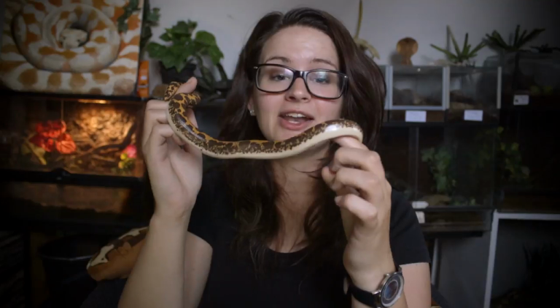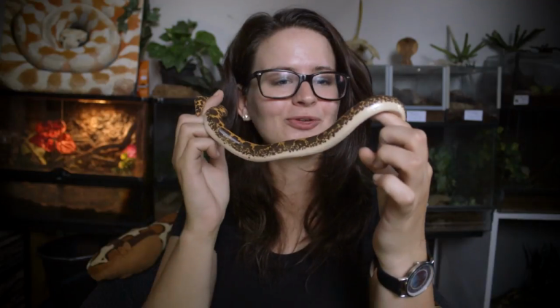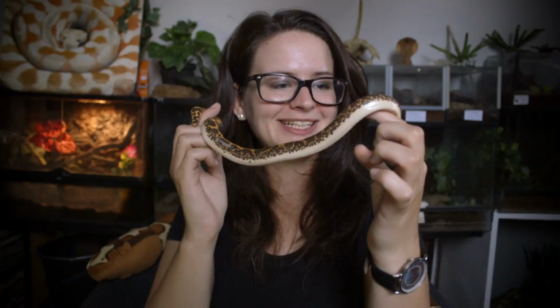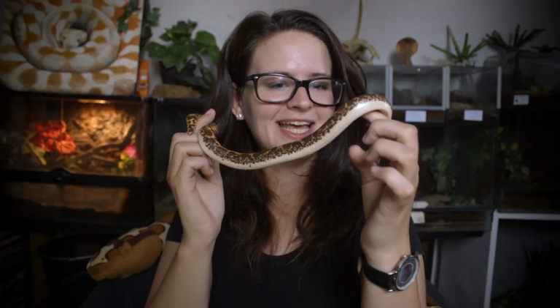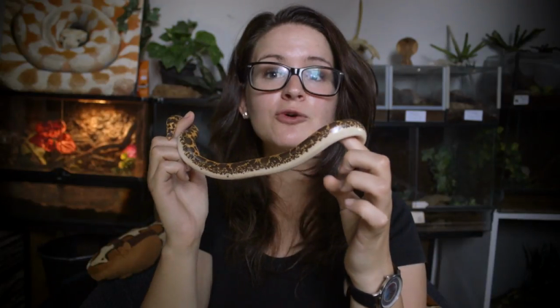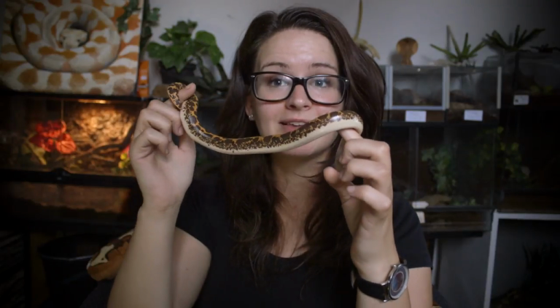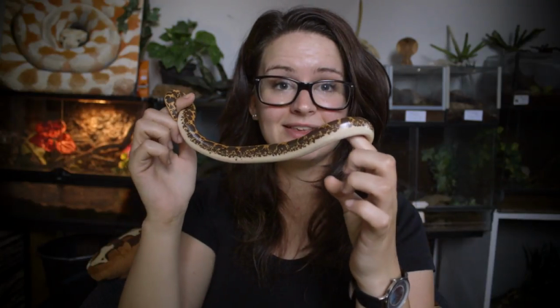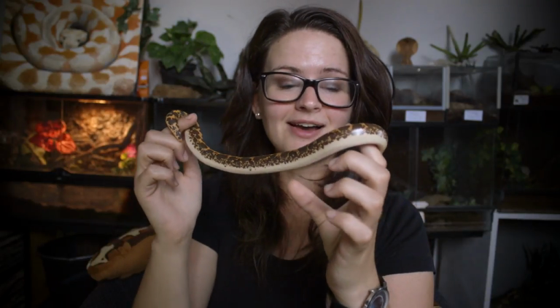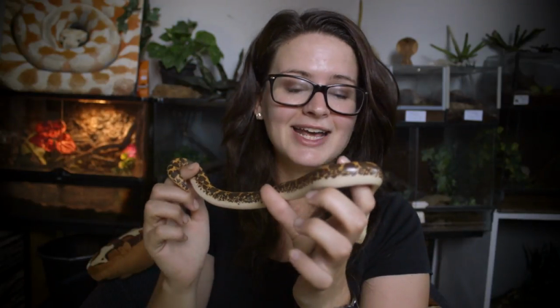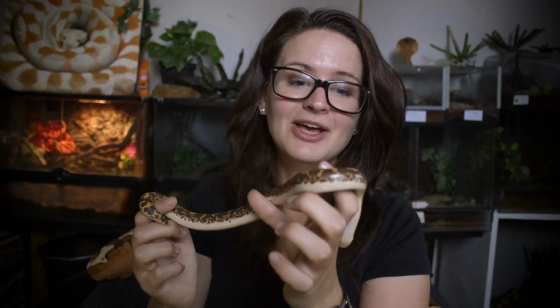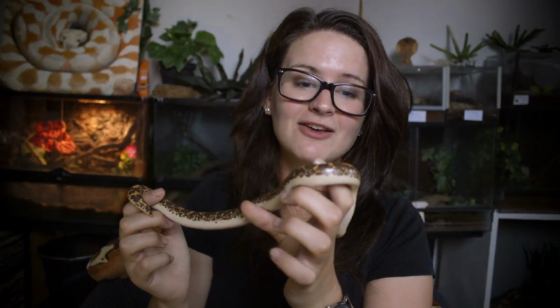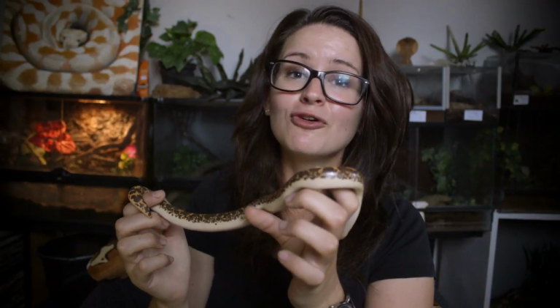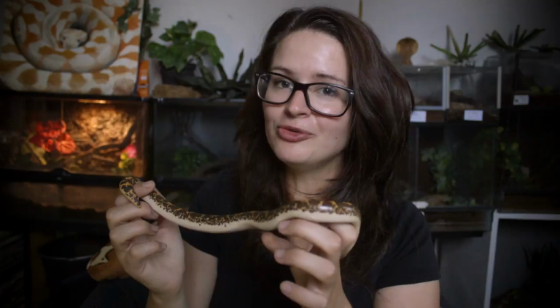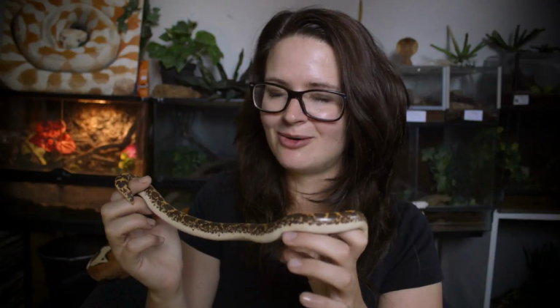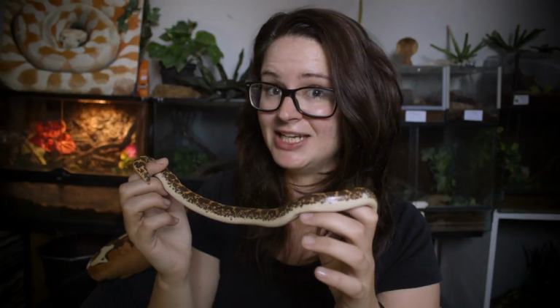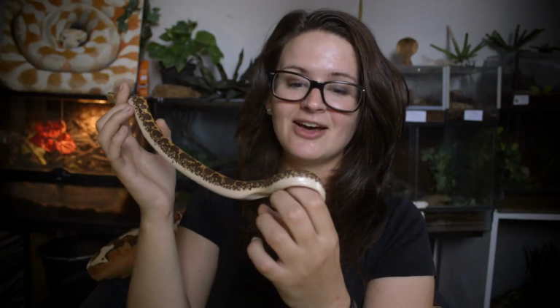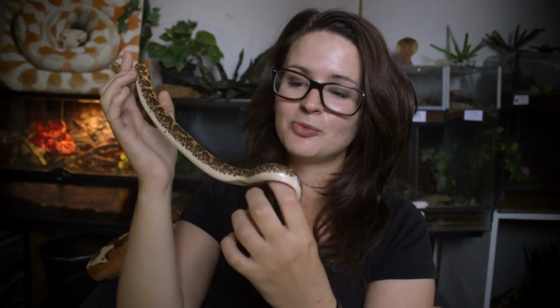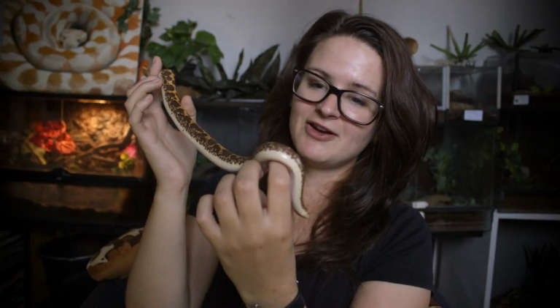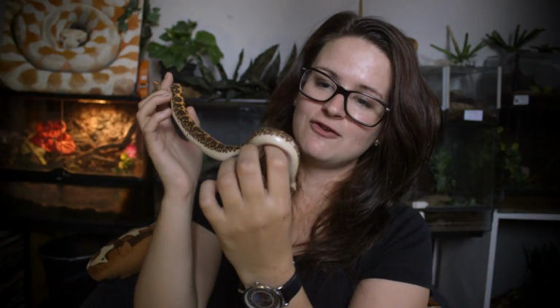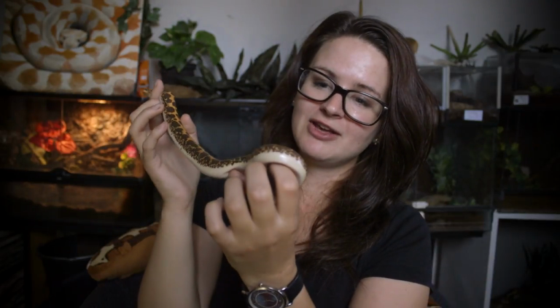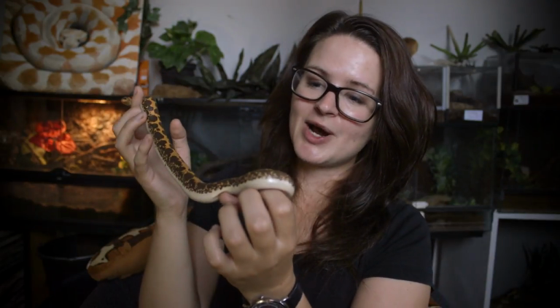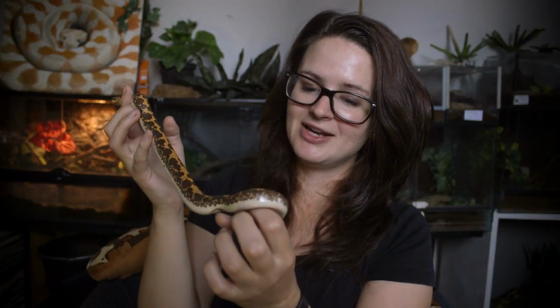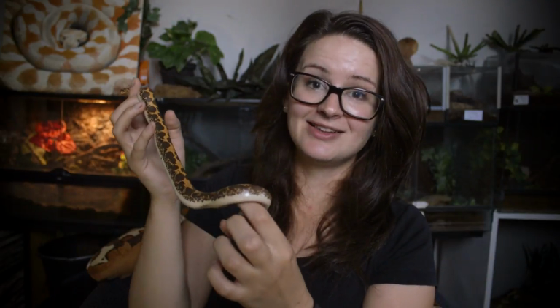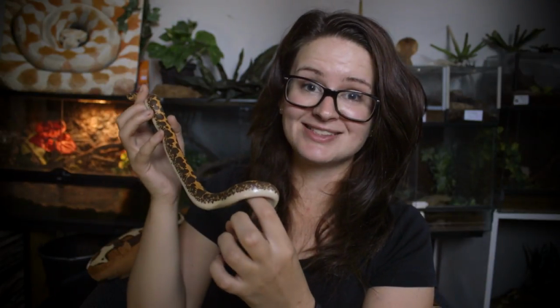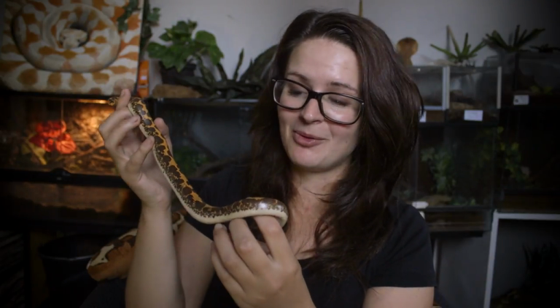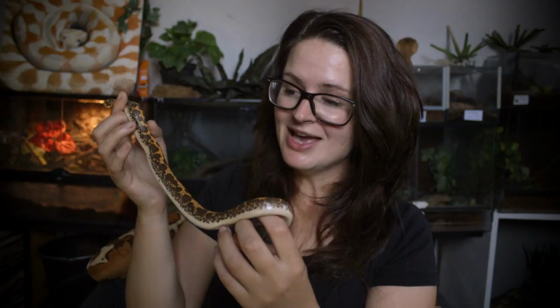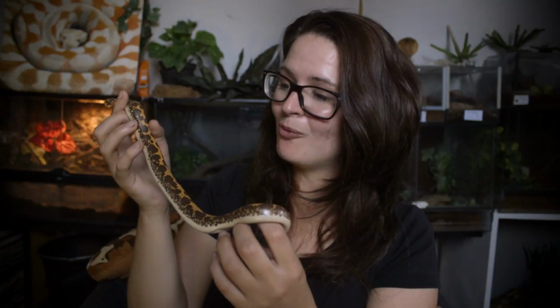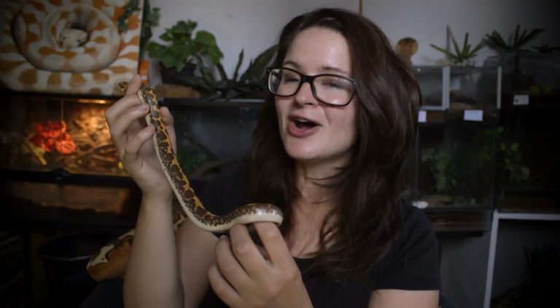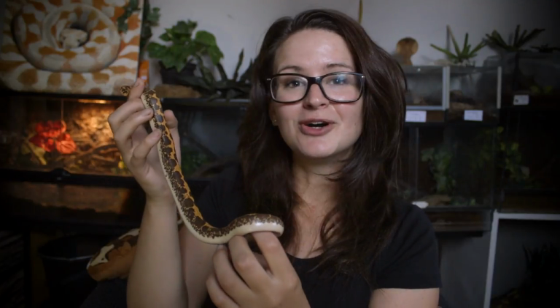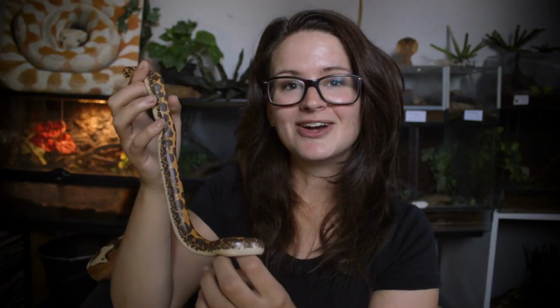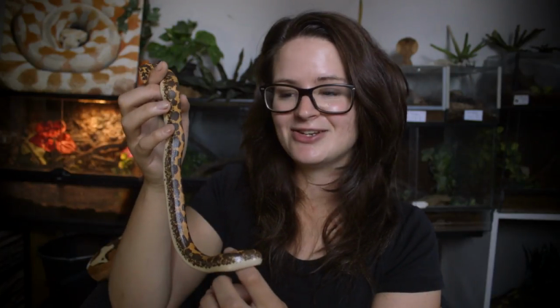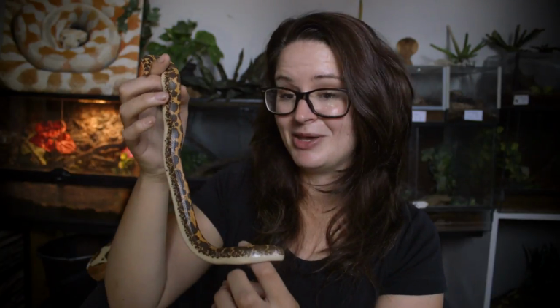Another awesome fact is that if food is scarce, these guys are able to live up to a full year without eating. That is pretty effective if you're living in dry areas as the Kenyan sand boa is, where you're not sure when you're going to get your next meal.